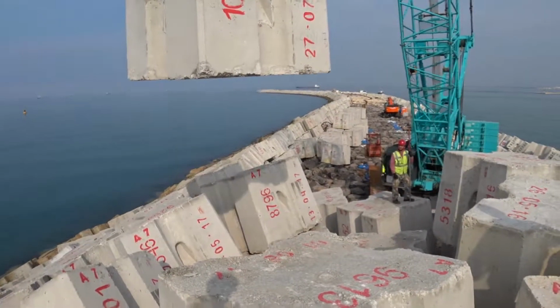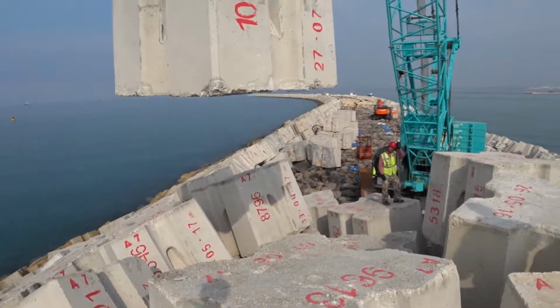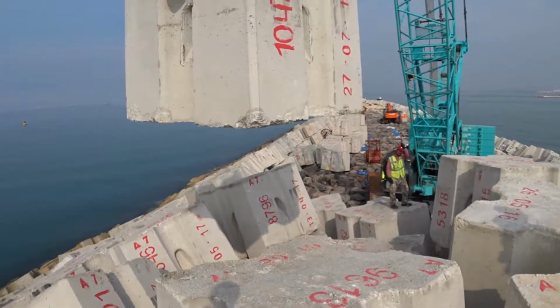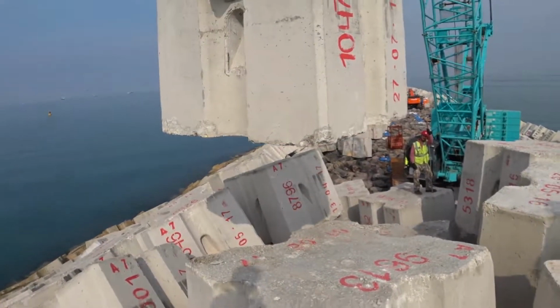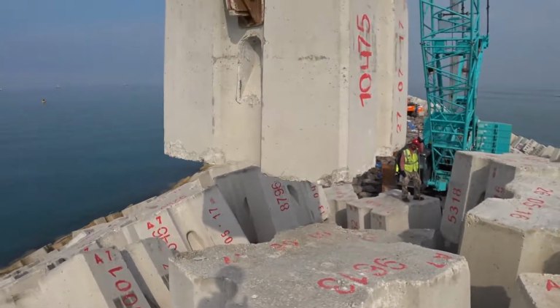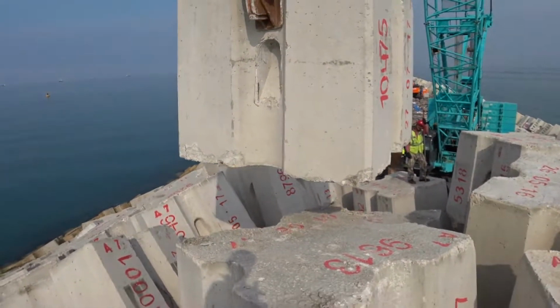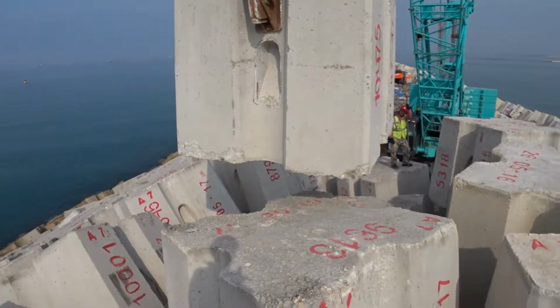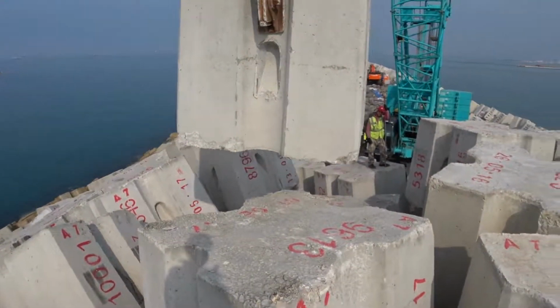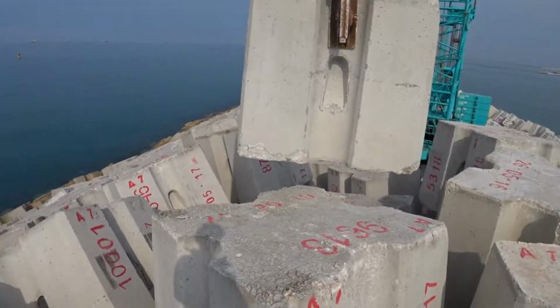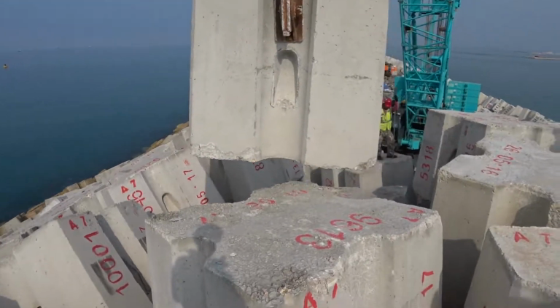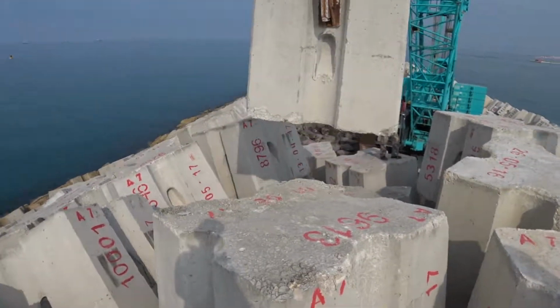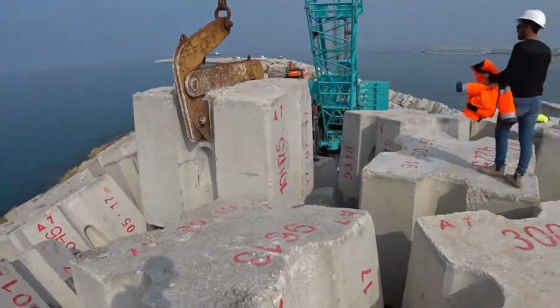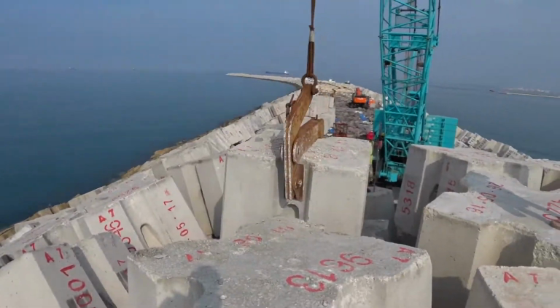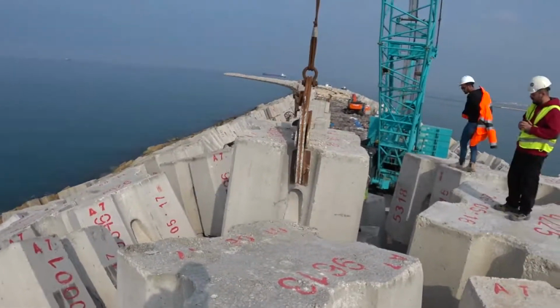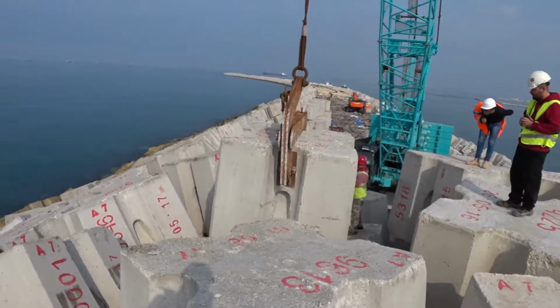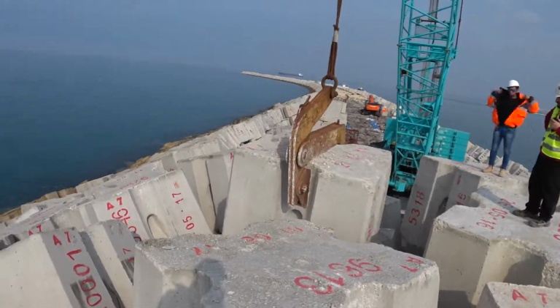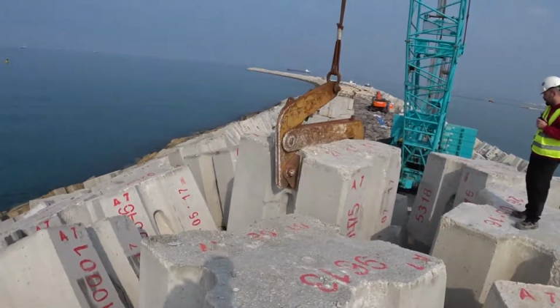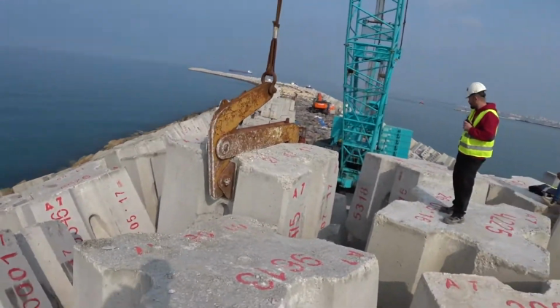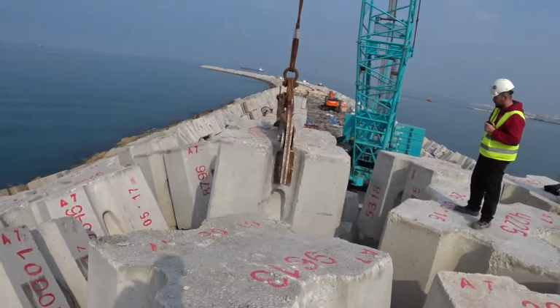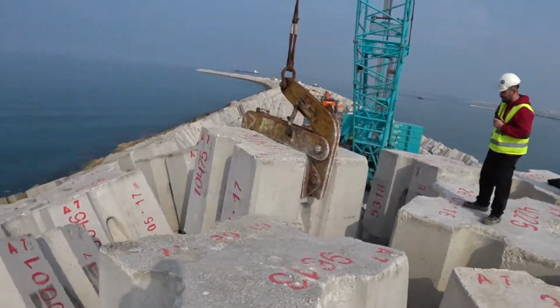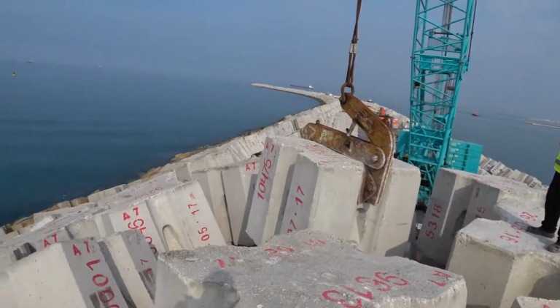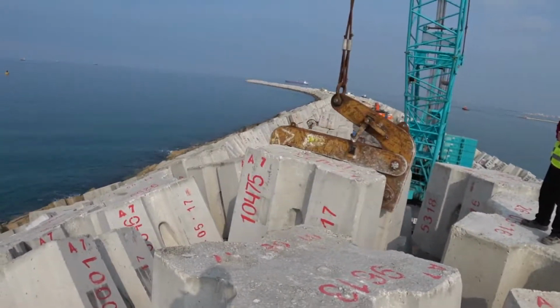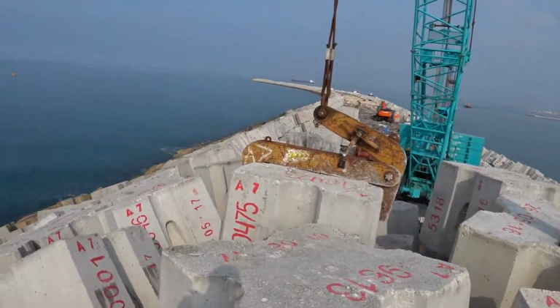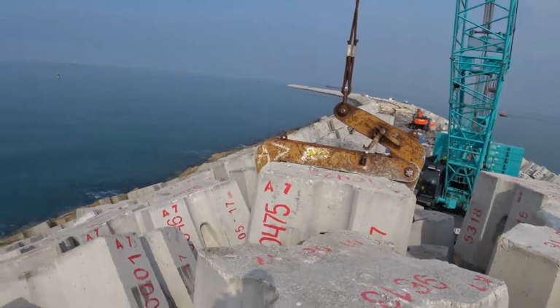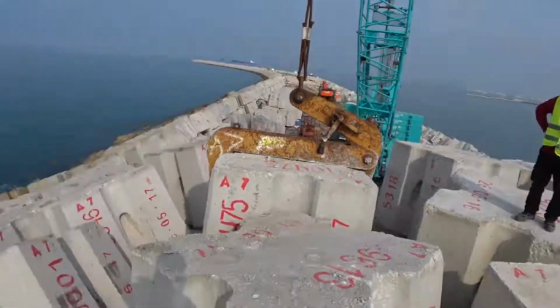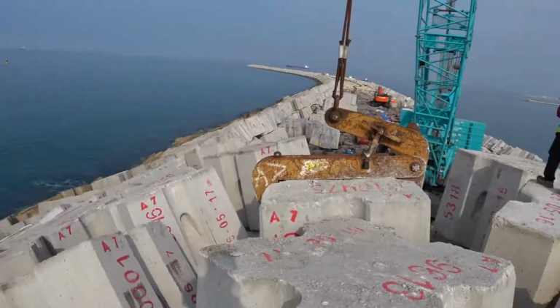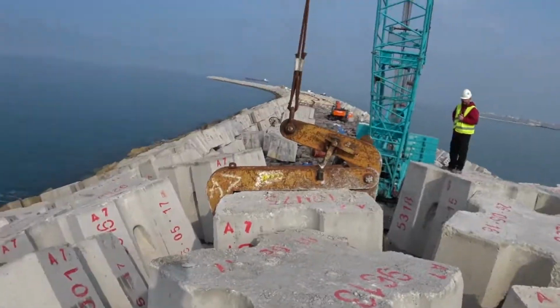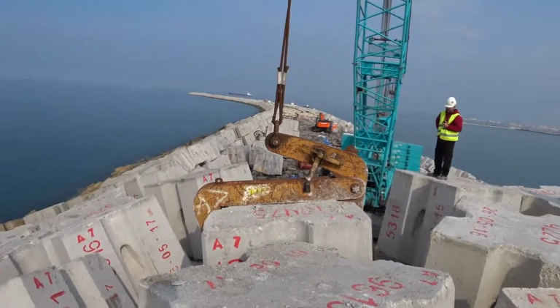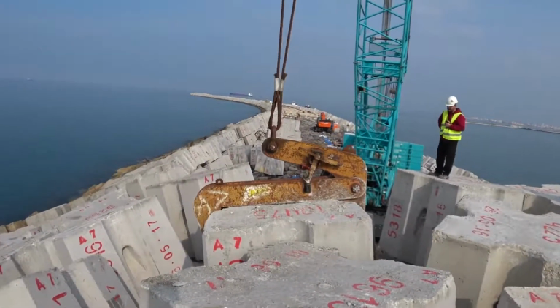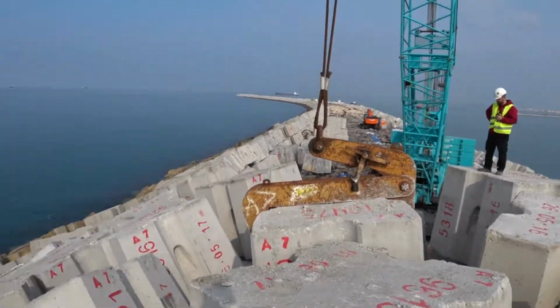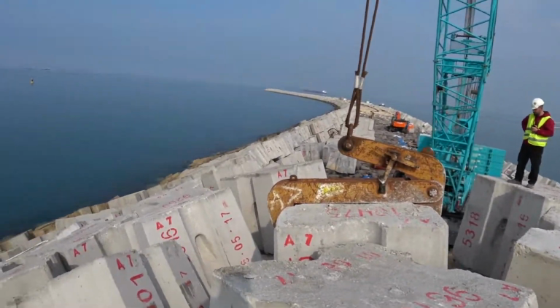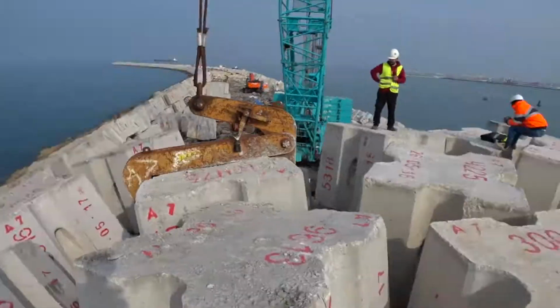The largest grading used here for rock armor units is 3 to 6 tons. As for the concrete armor units, we use antifers that weigh 30 tons.